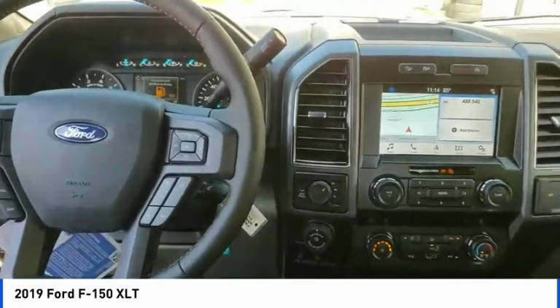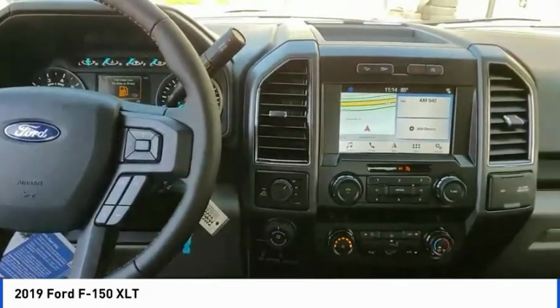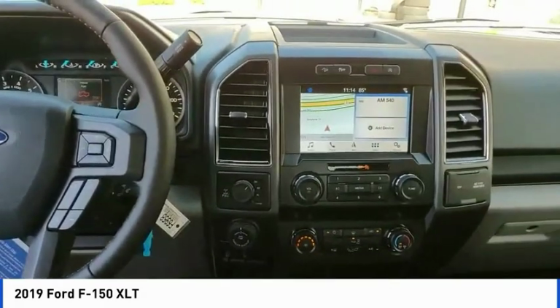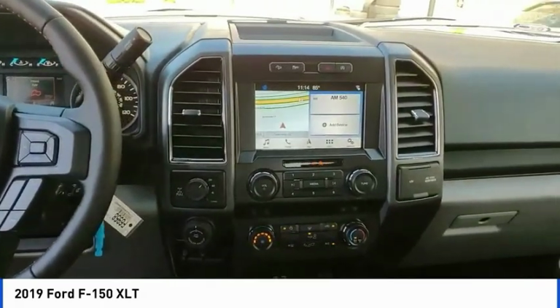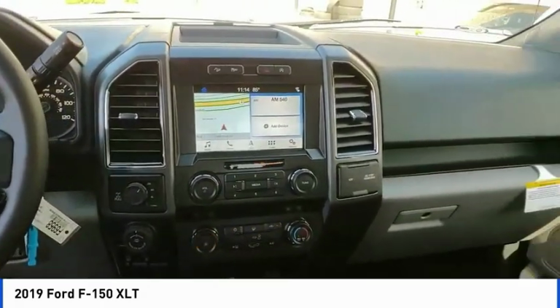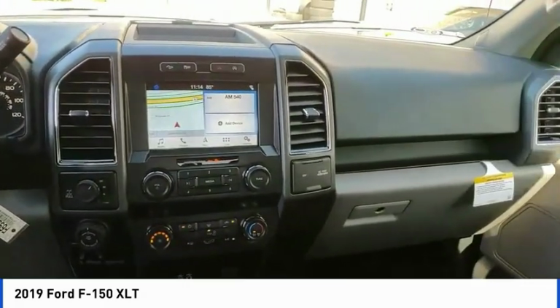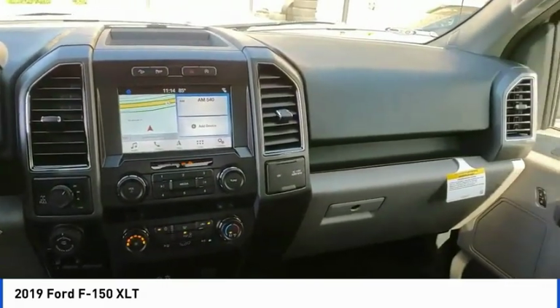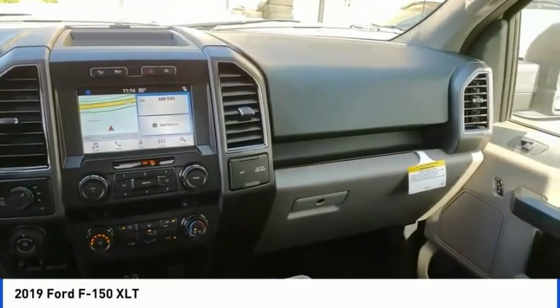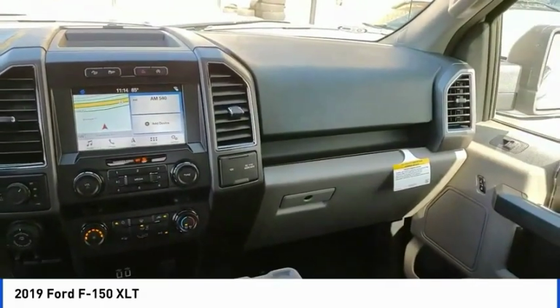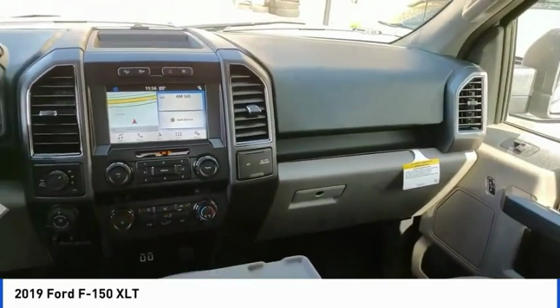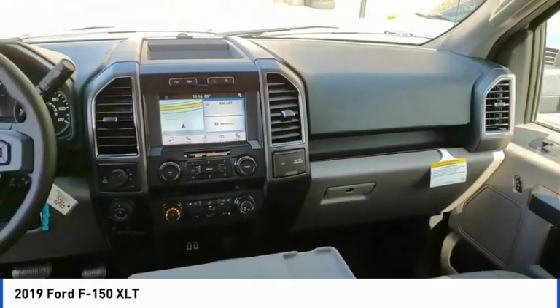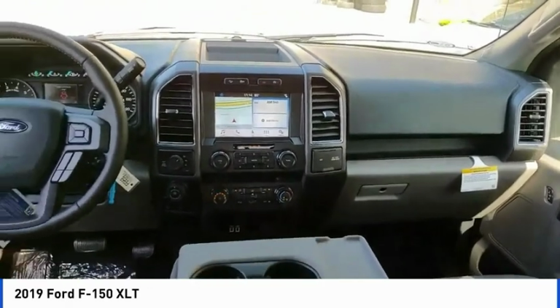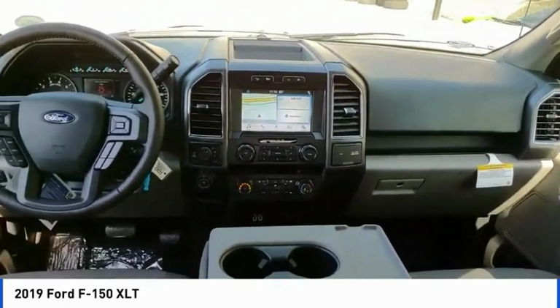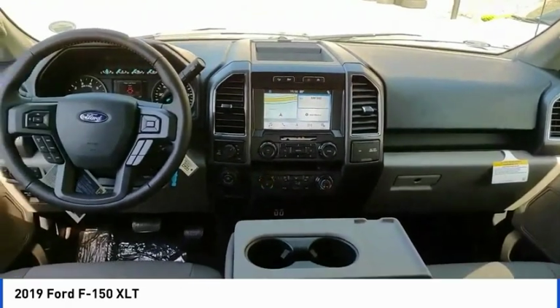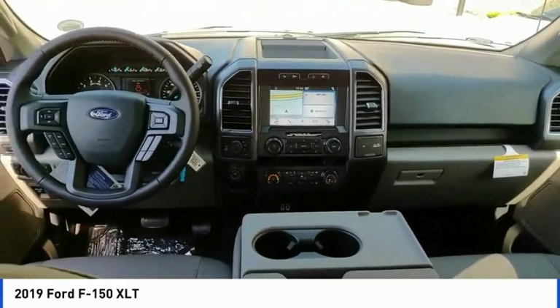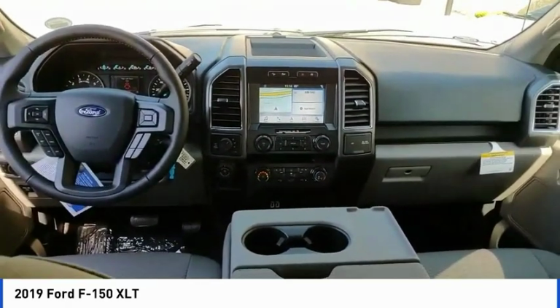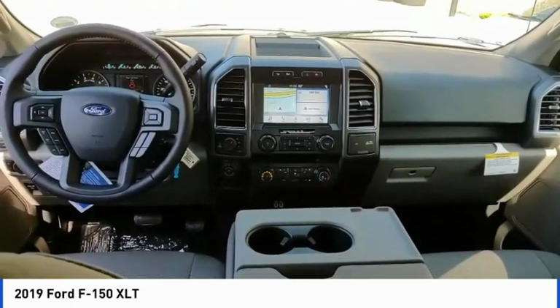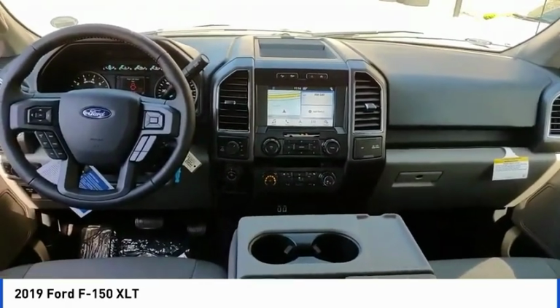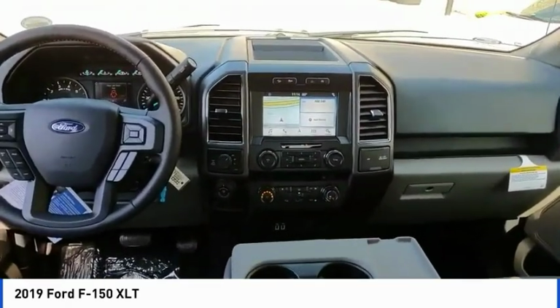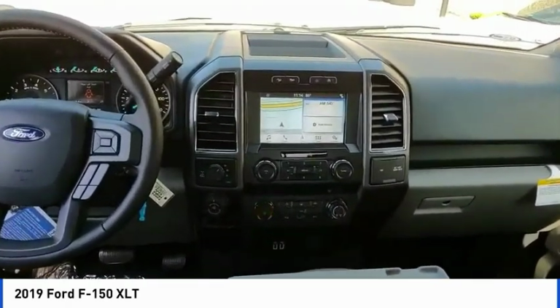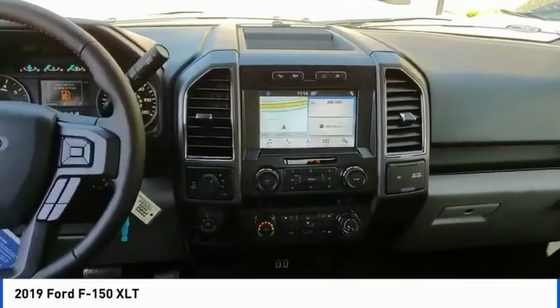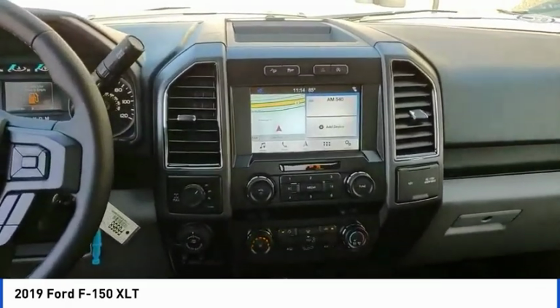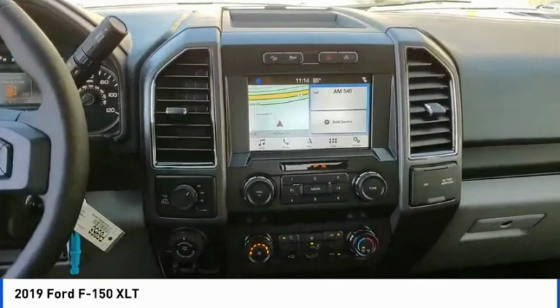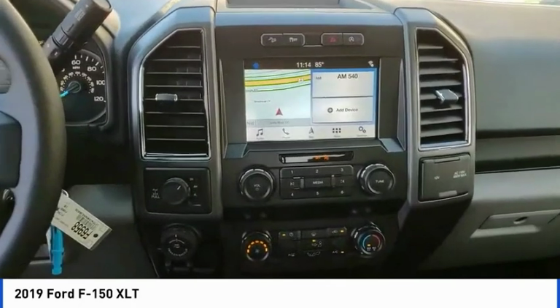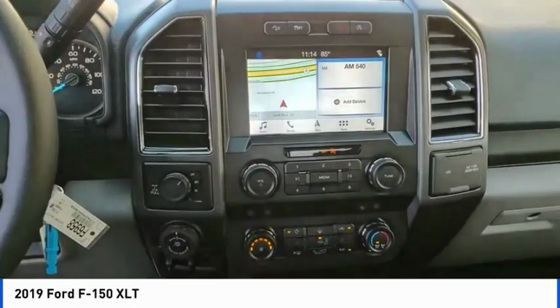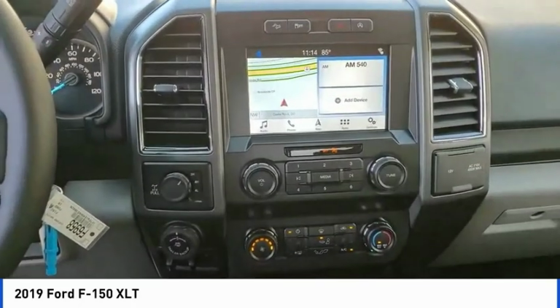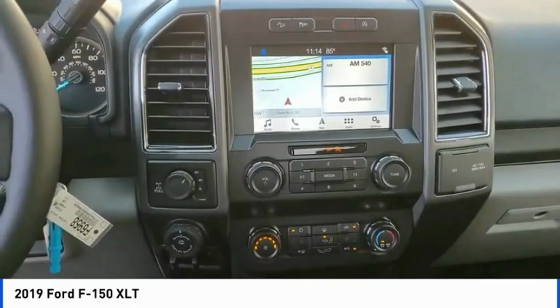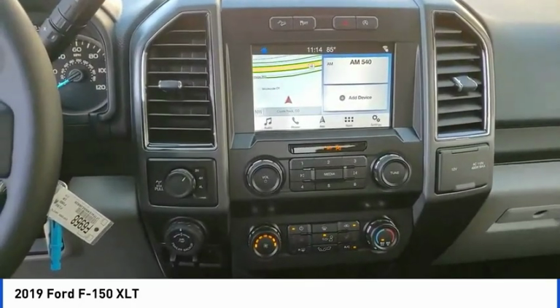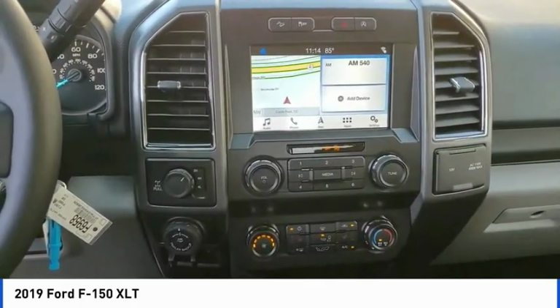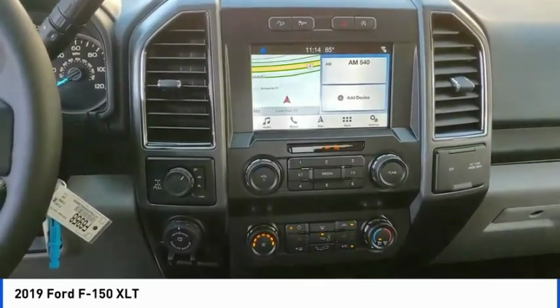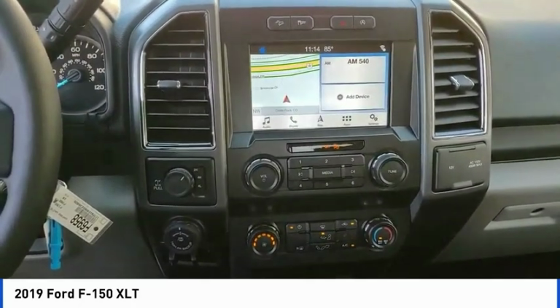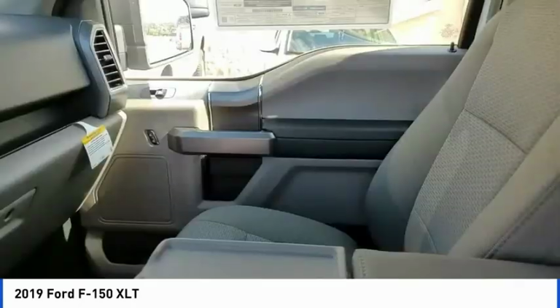Hill descent control, electronic stability control, brake assist, traction control, rear step bumper, remote keyless entry, fog lights, front license plate bracket, front wheel independent suspension, four wheel disc brakes.